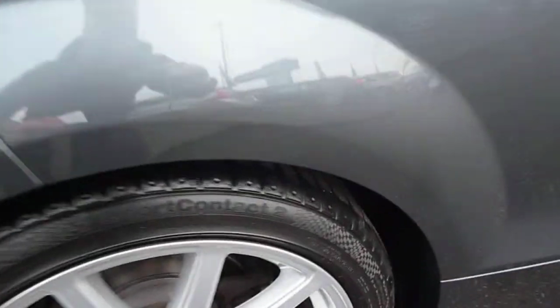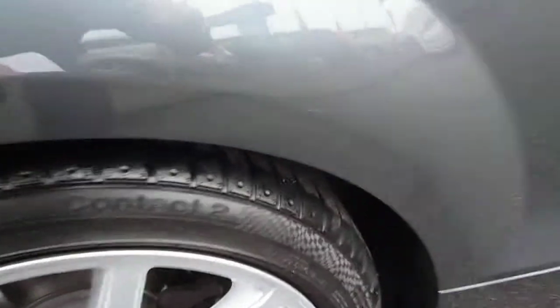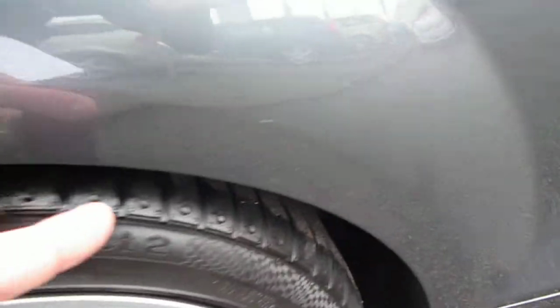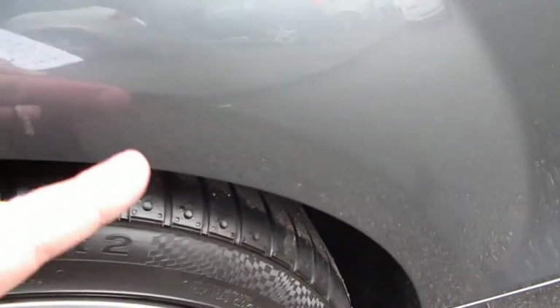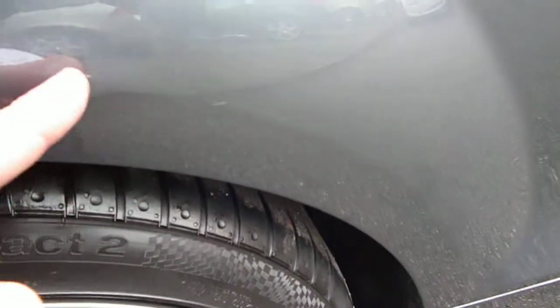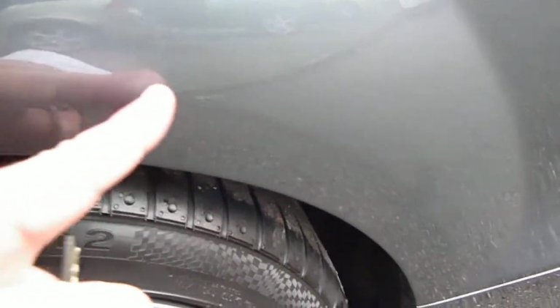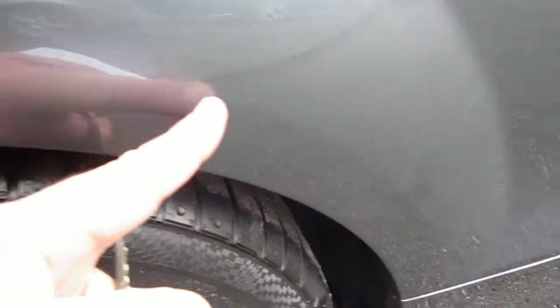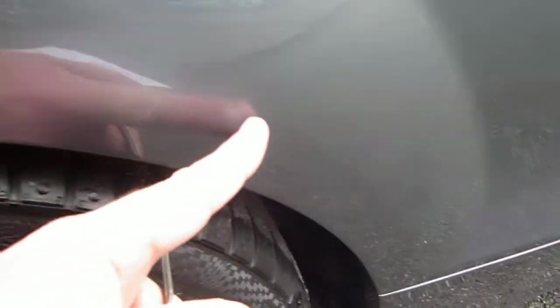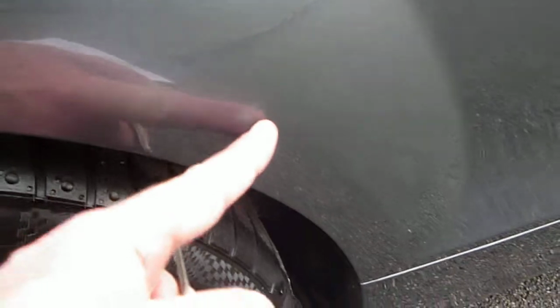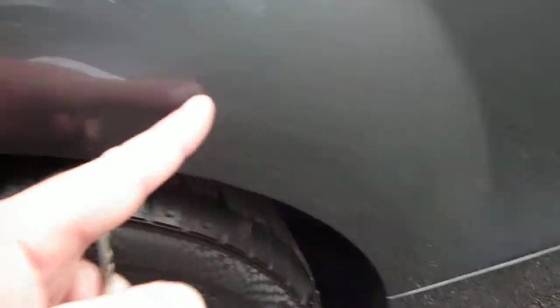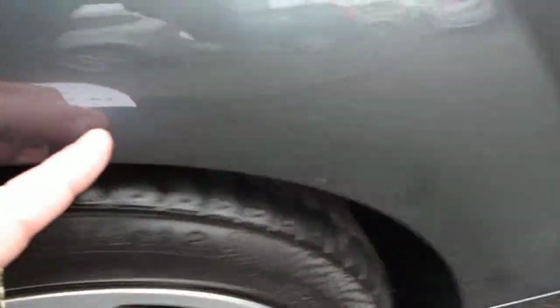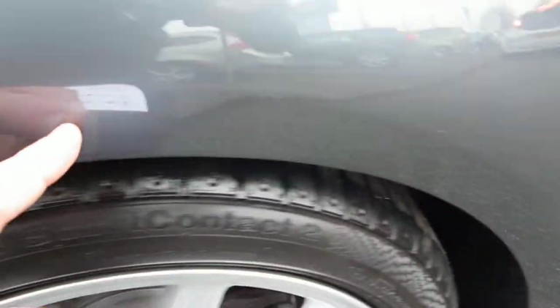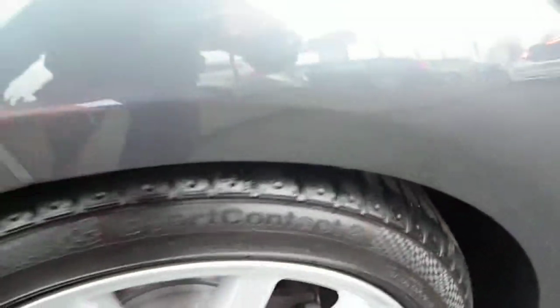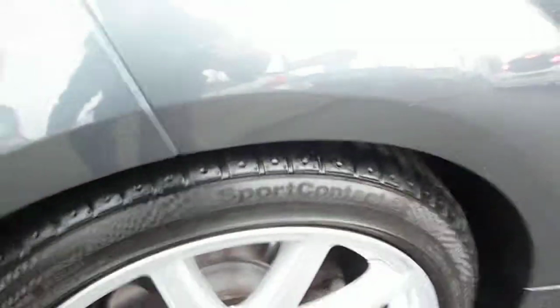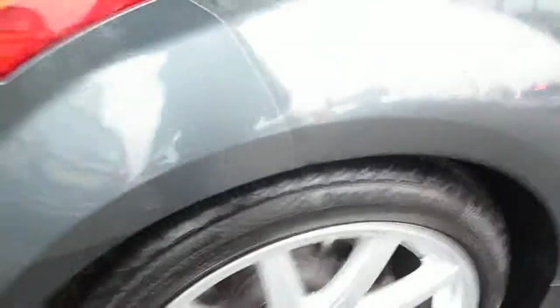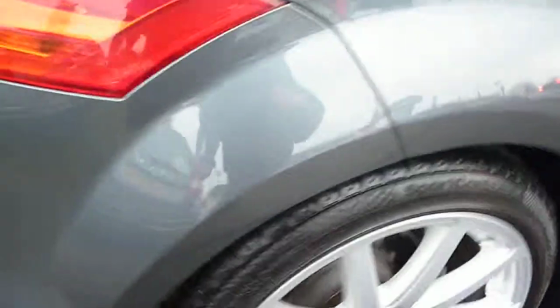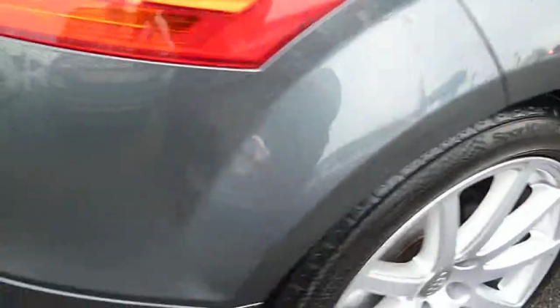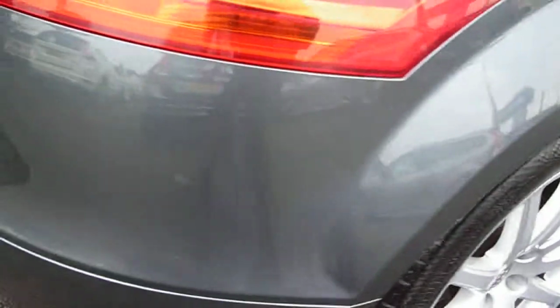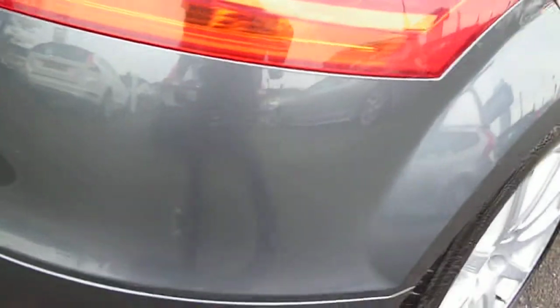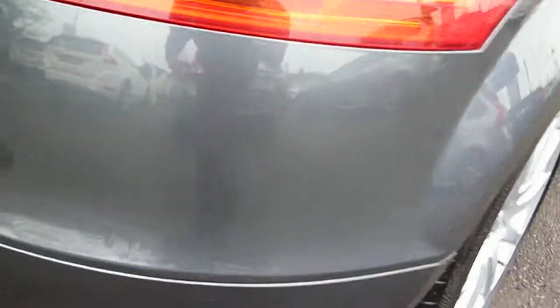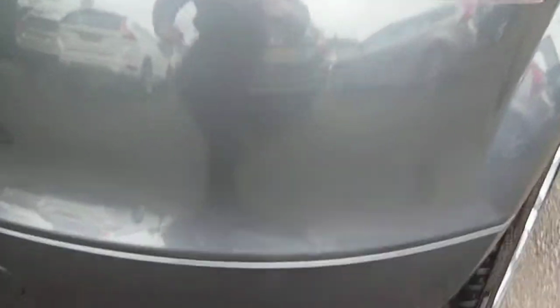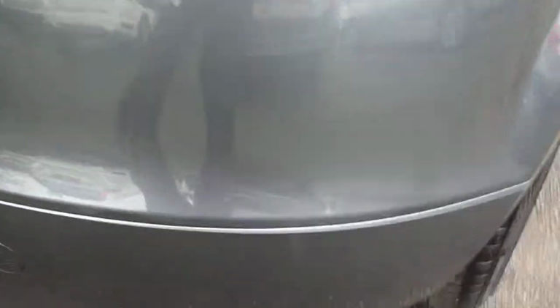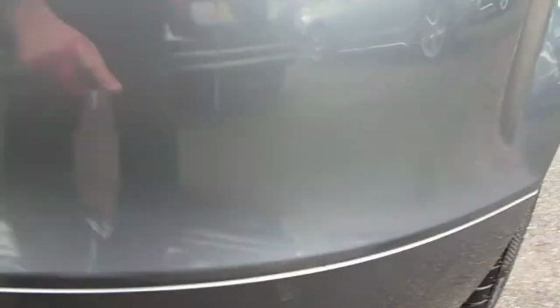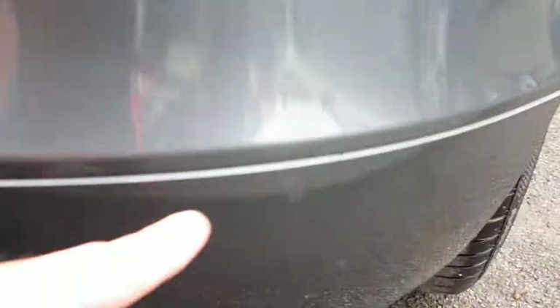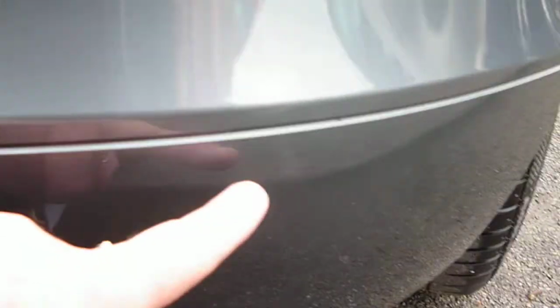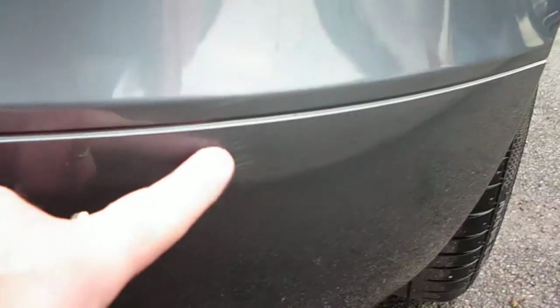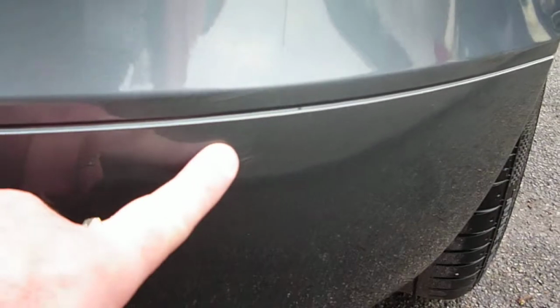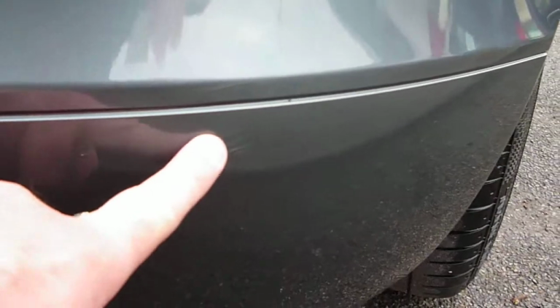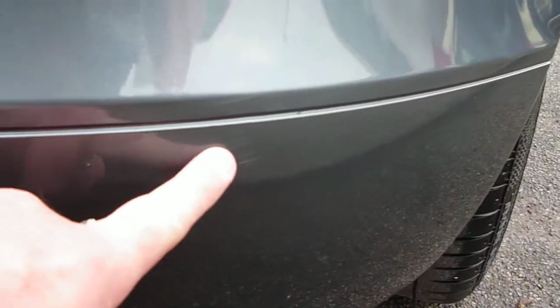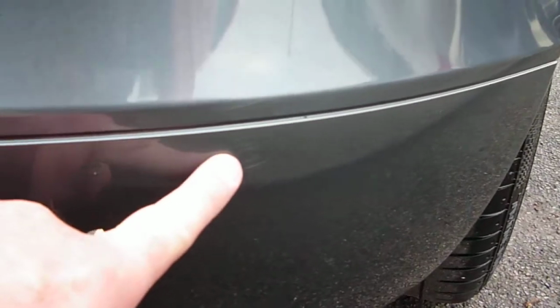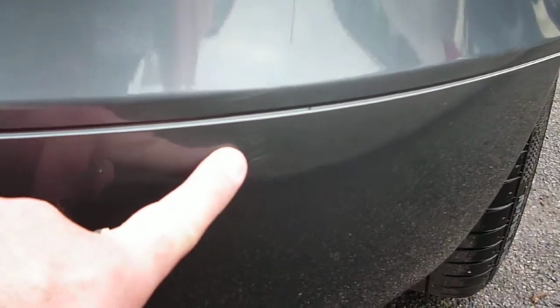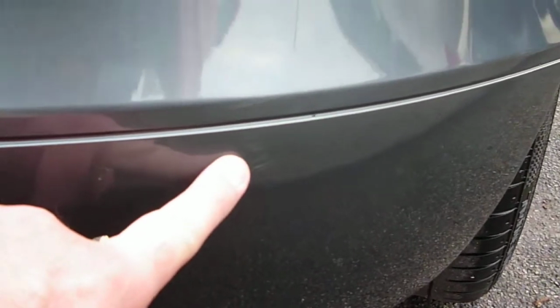There is a very light scuff mark to the arch just here, and a small one on the rear bumper just here.